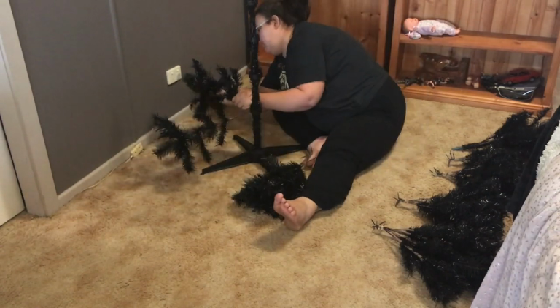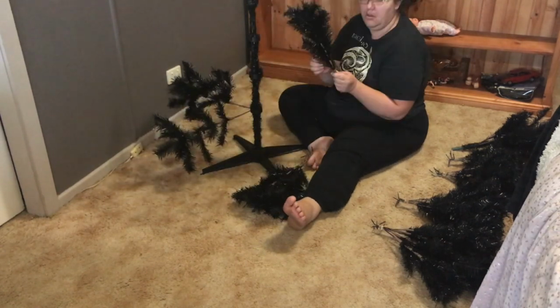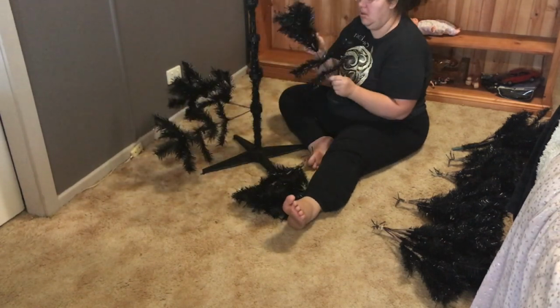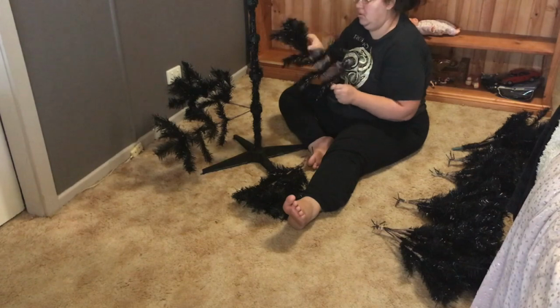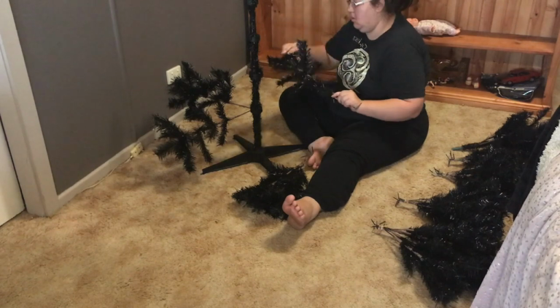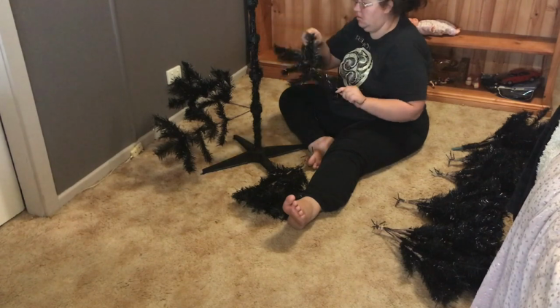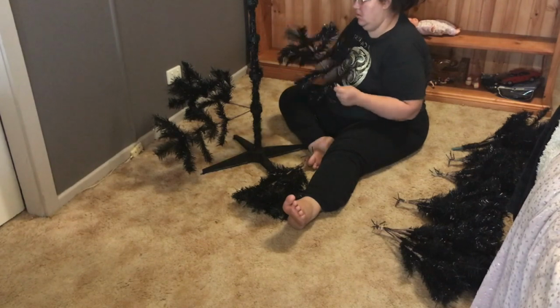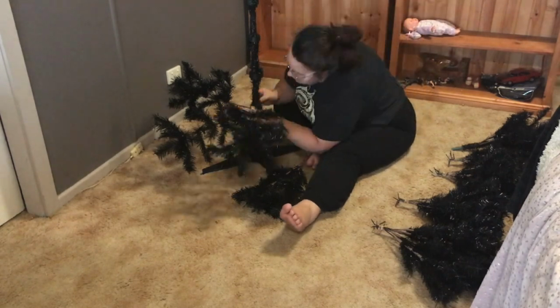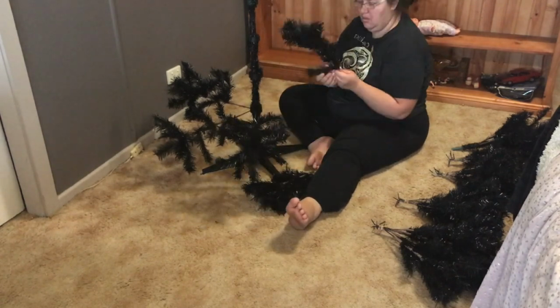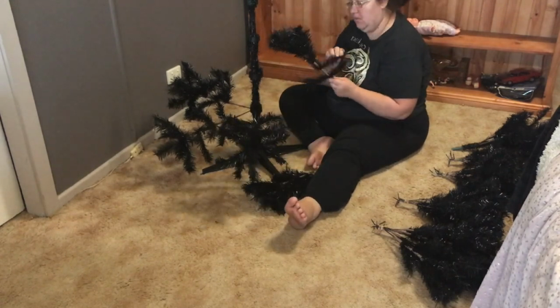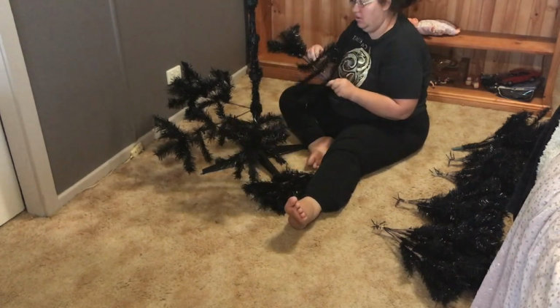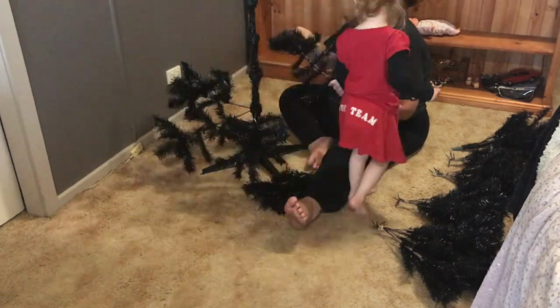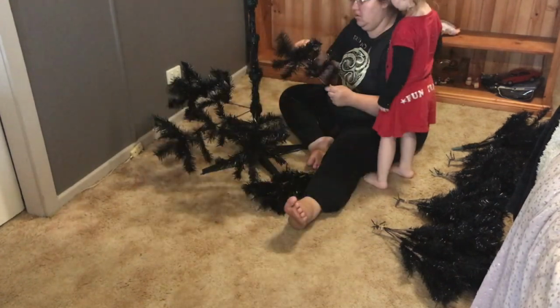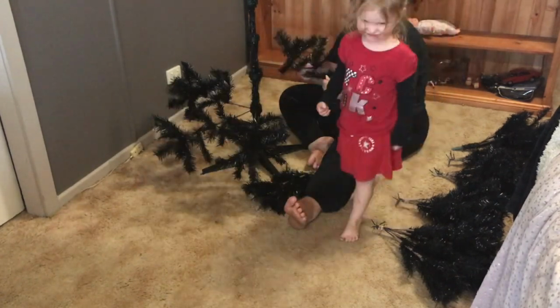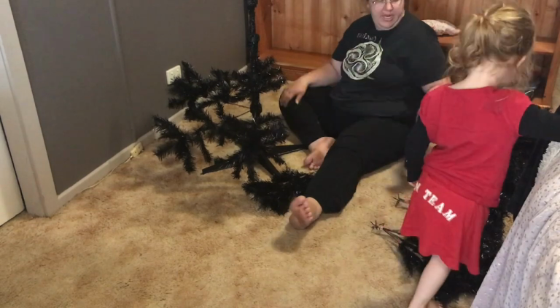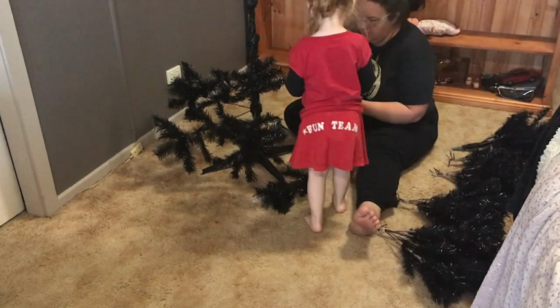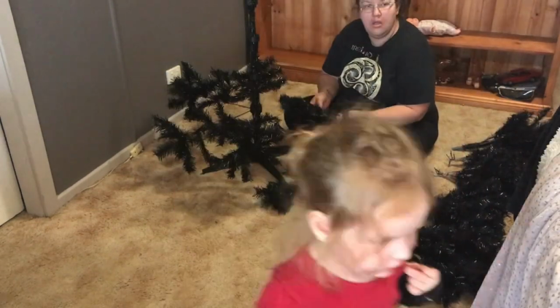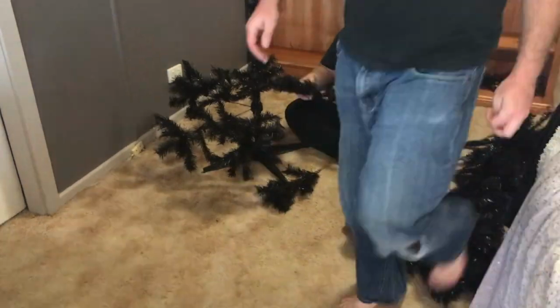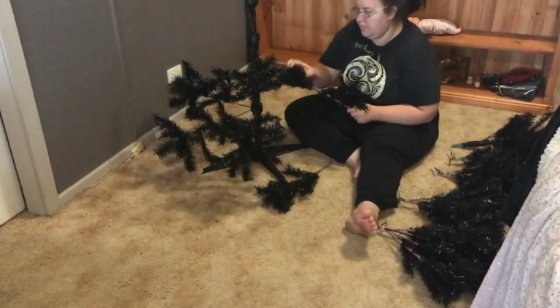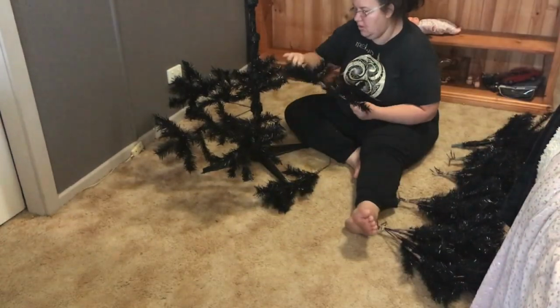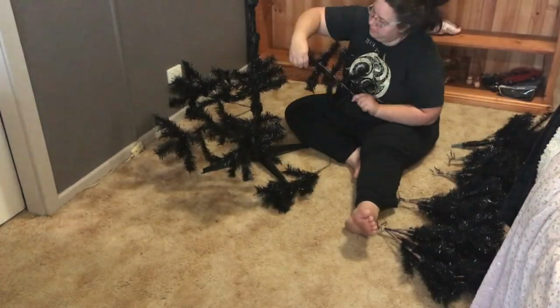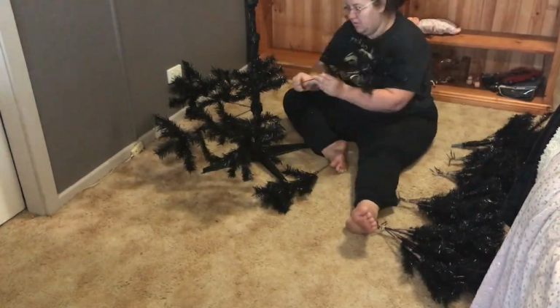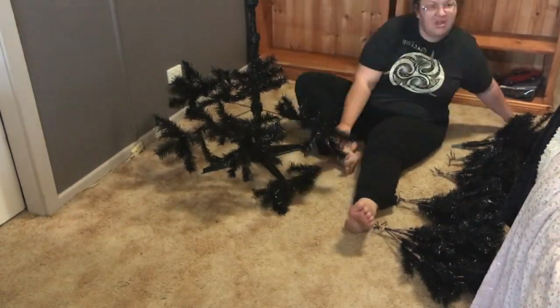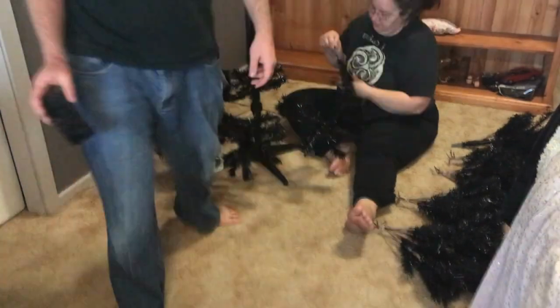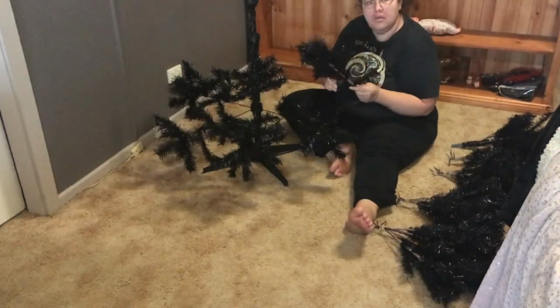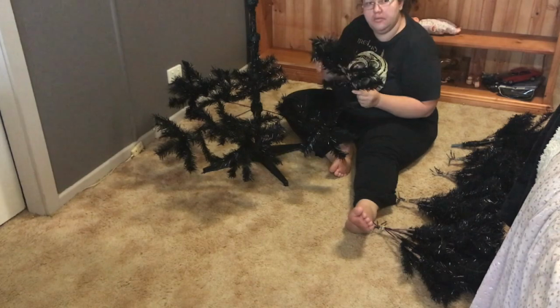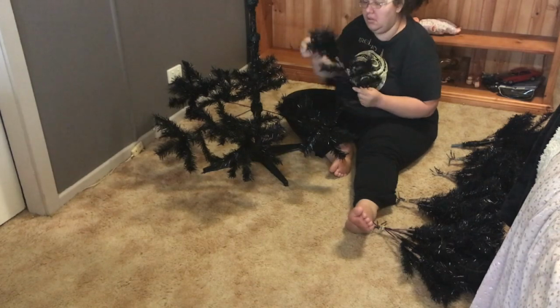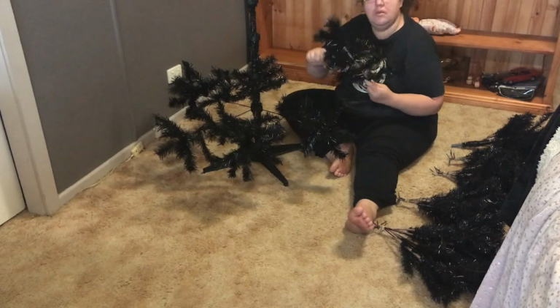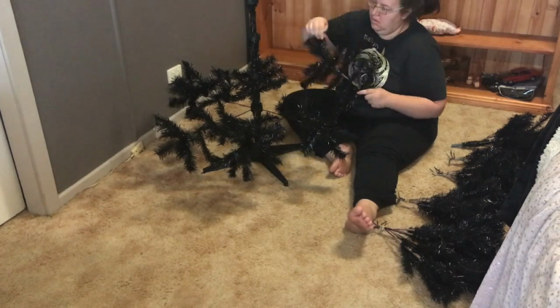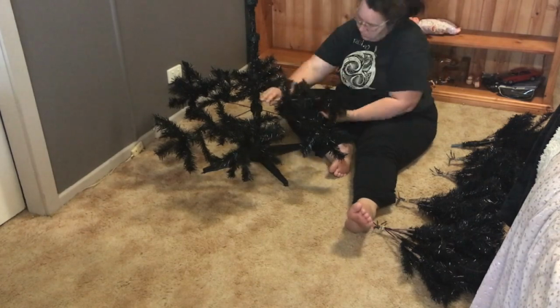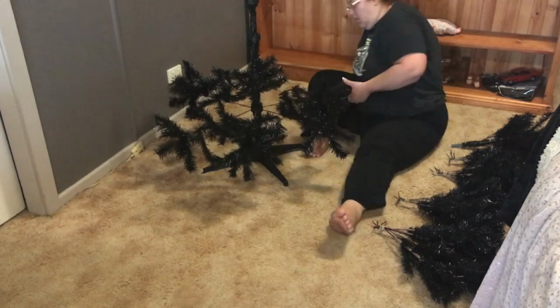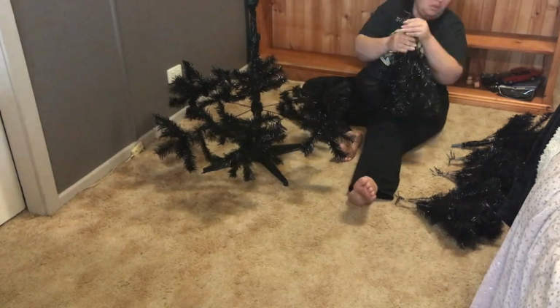We've had this tree for about three and a half to four years — I think this is our fourth Christmas with it. We love it and it lasts, which is saying a lot considering we have a toddler and two cats.